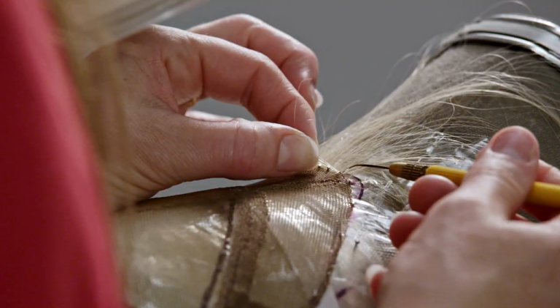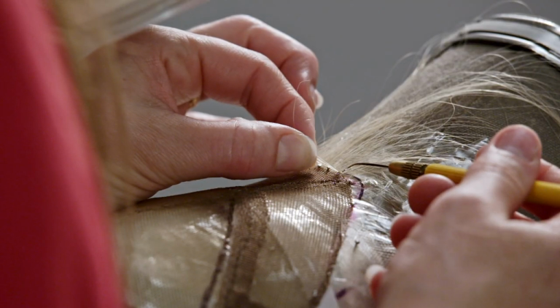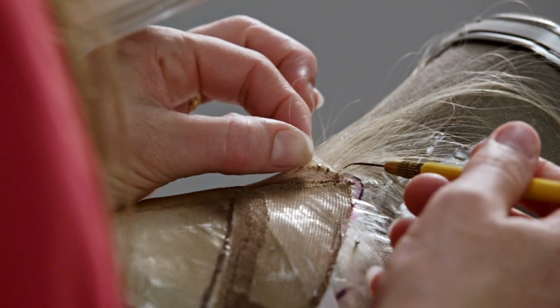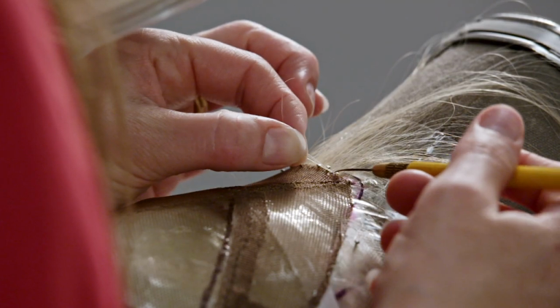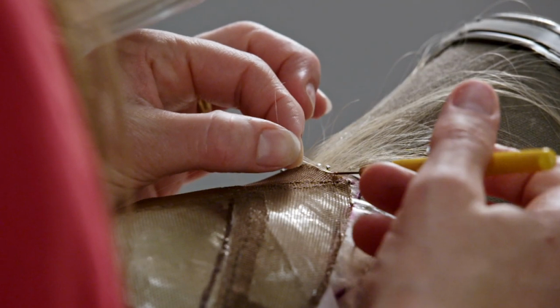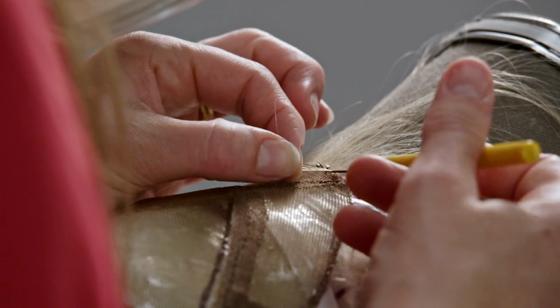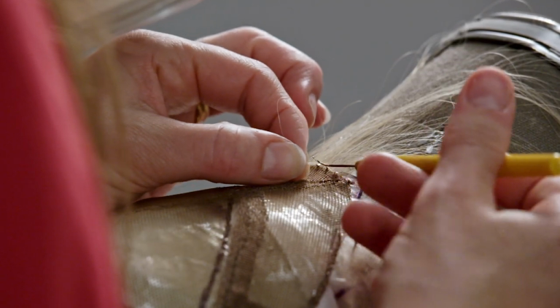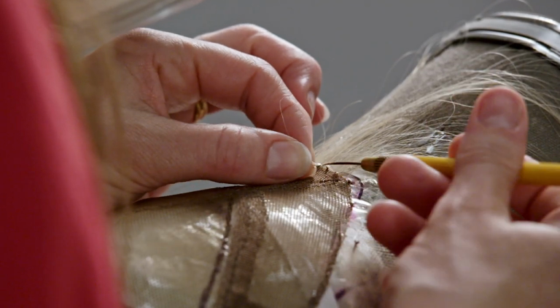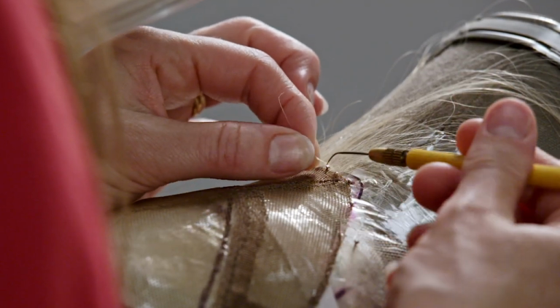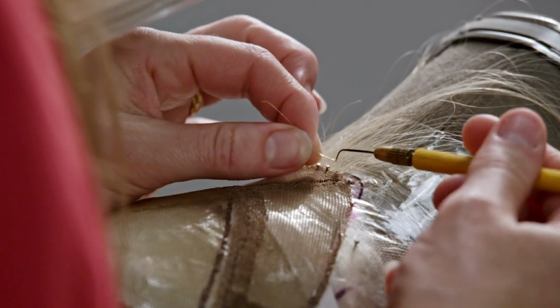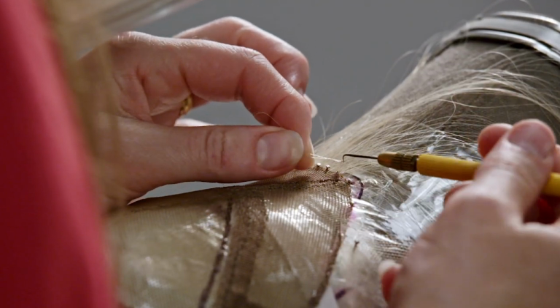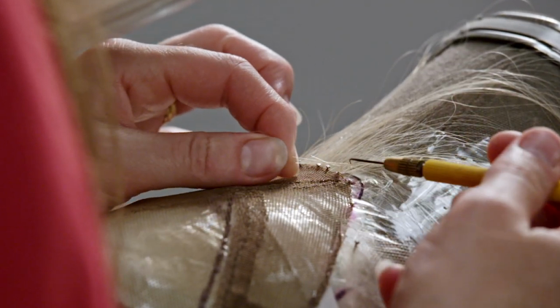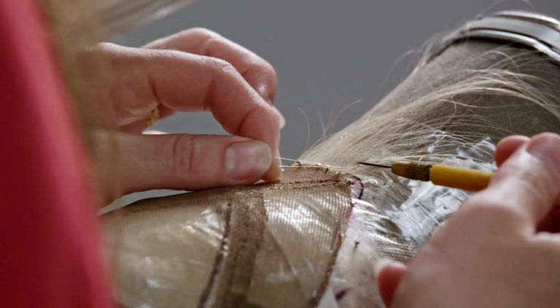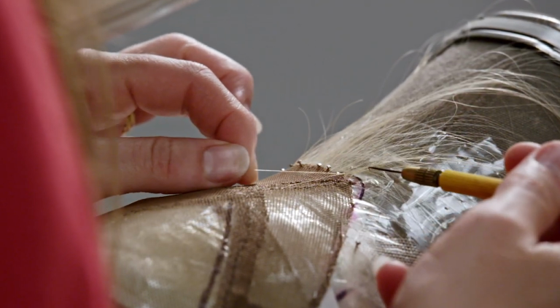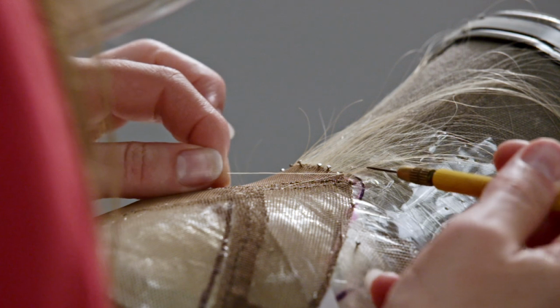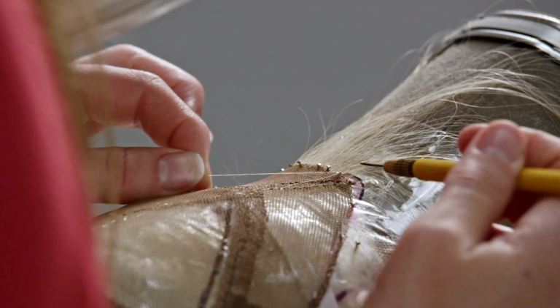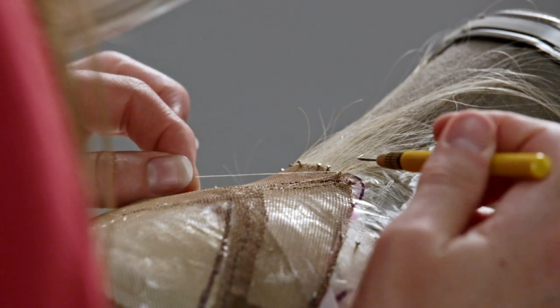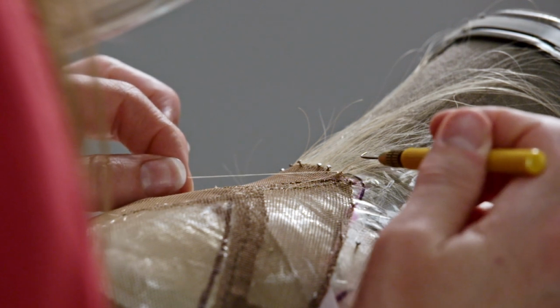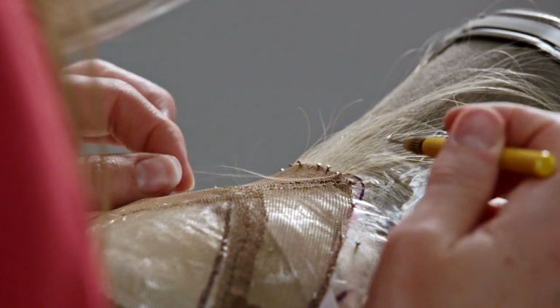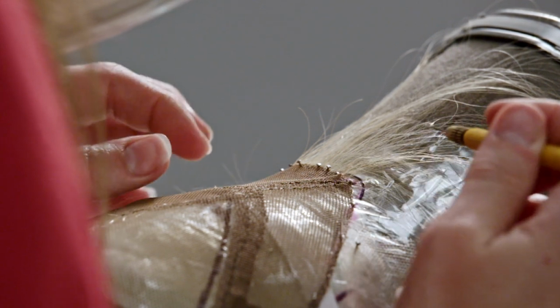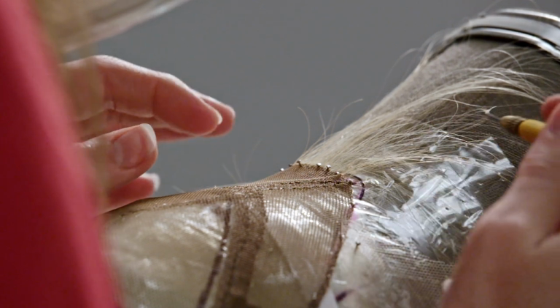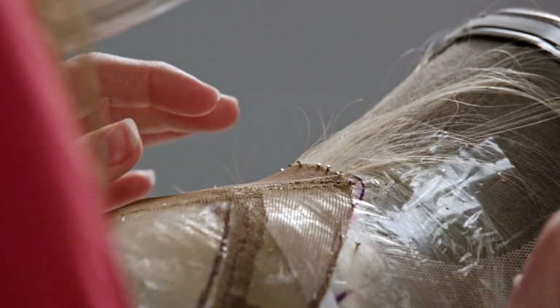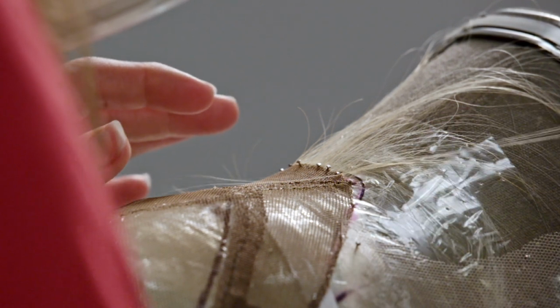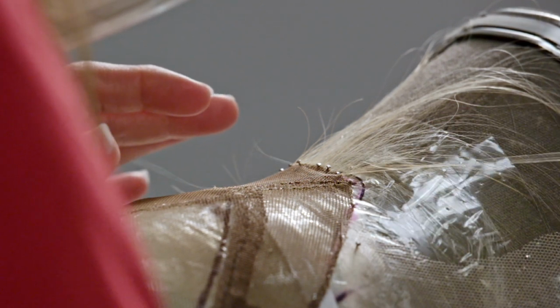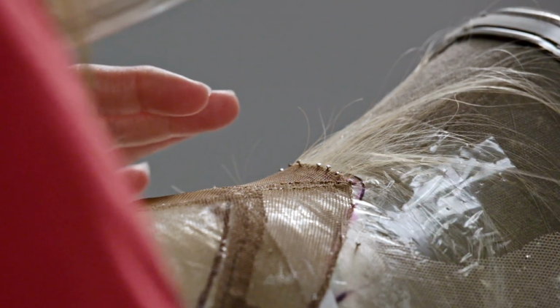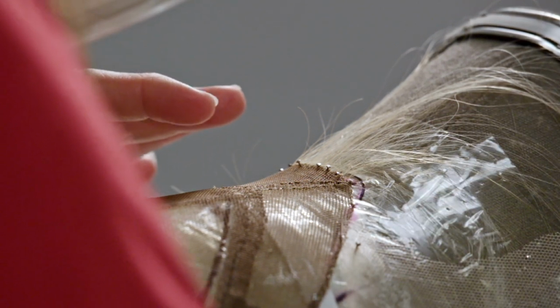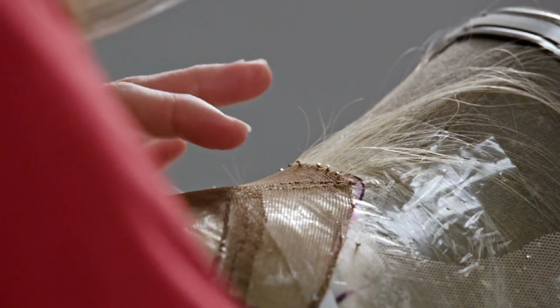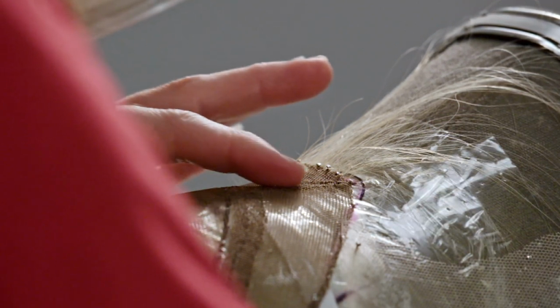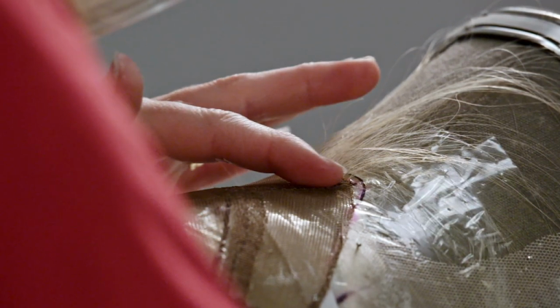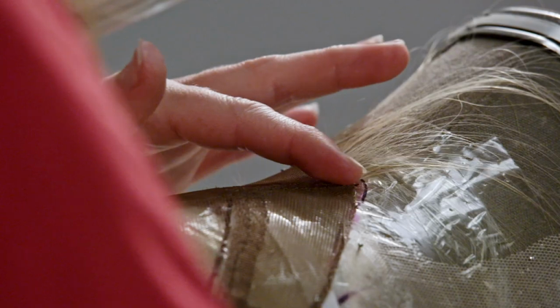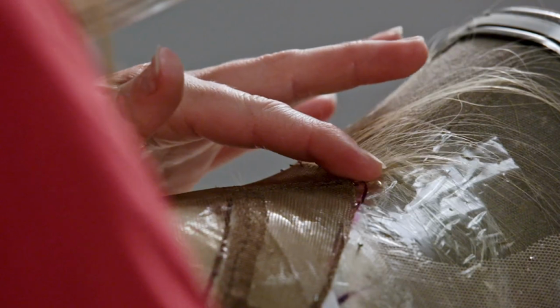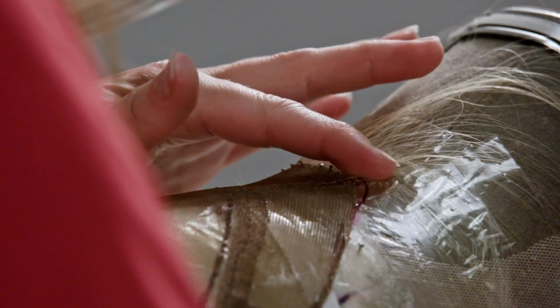The hook goes through the lace, catches some hair from the loop, pulls it back through, loops around, forms the knot and then you pull it through and it tightens as you pull.